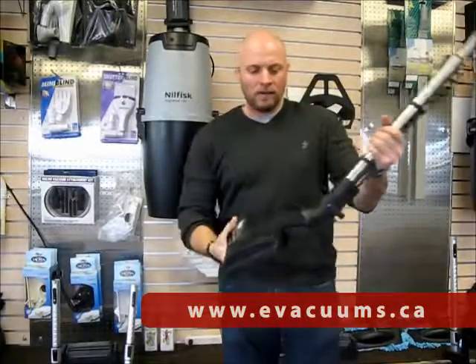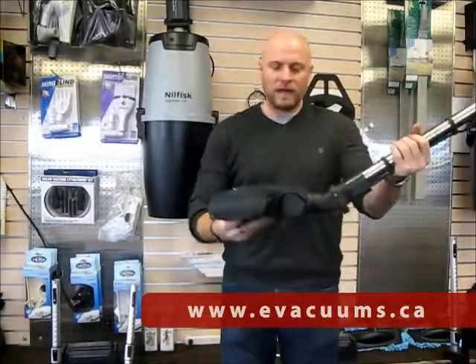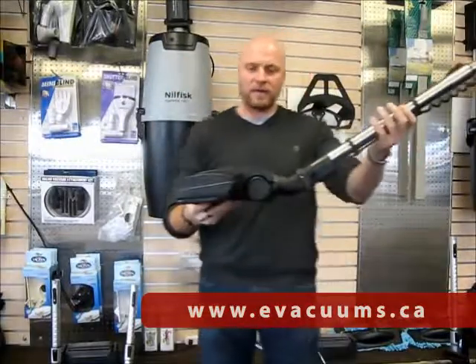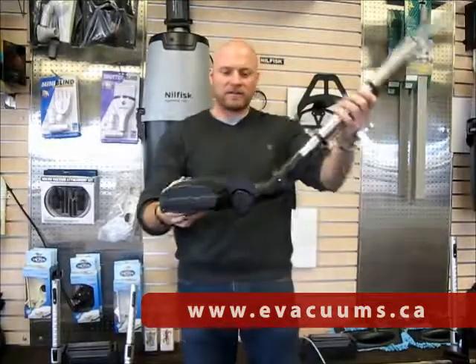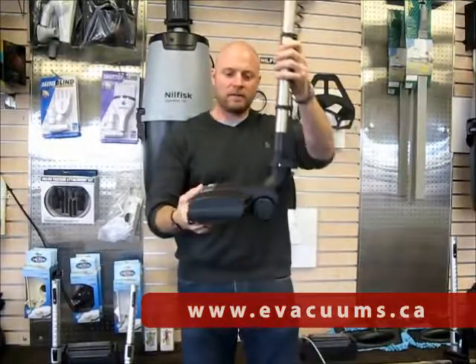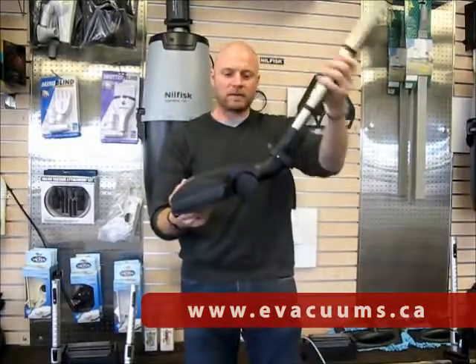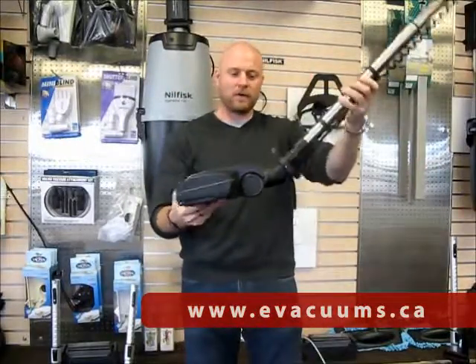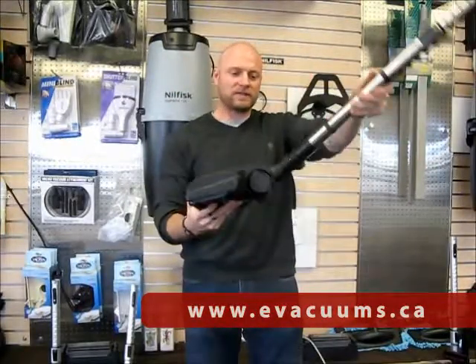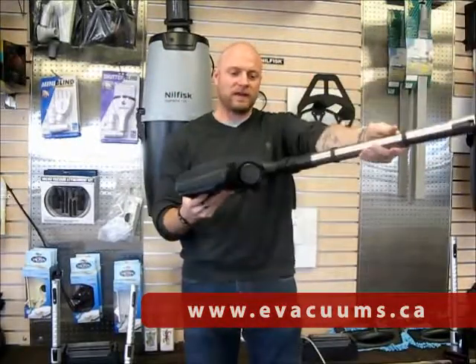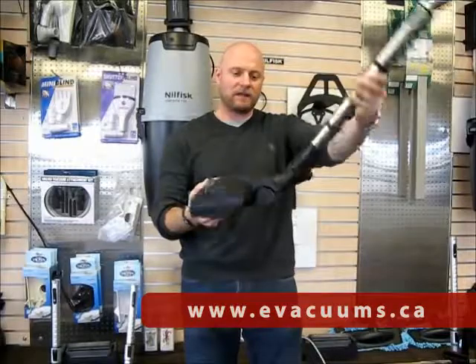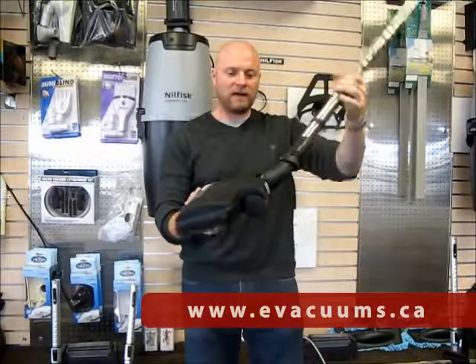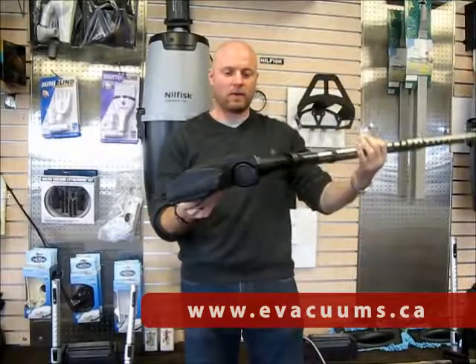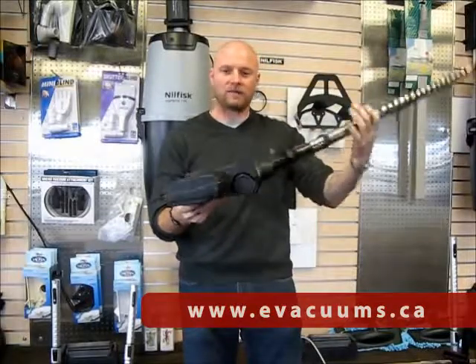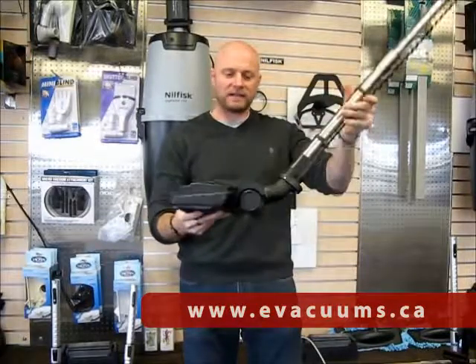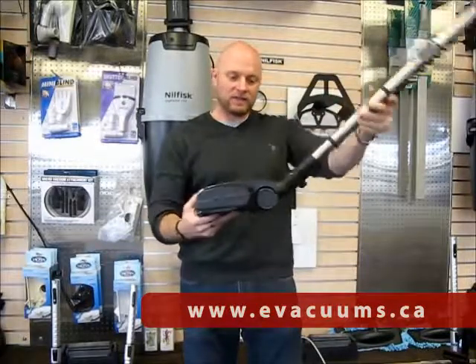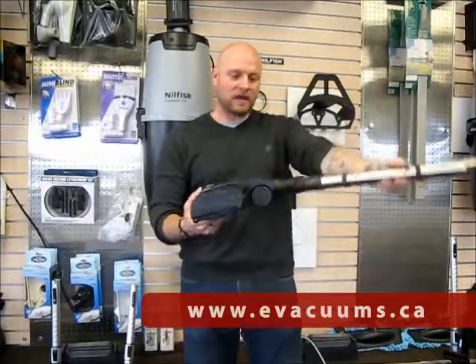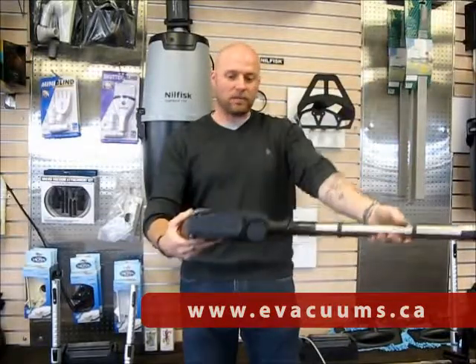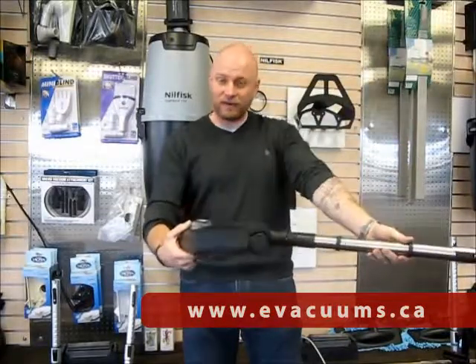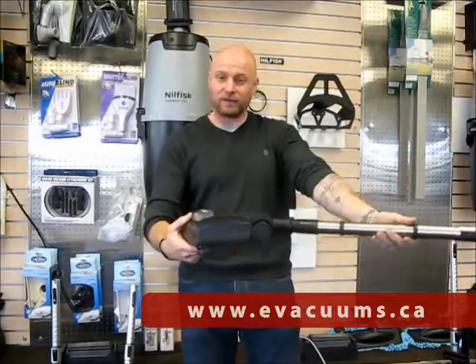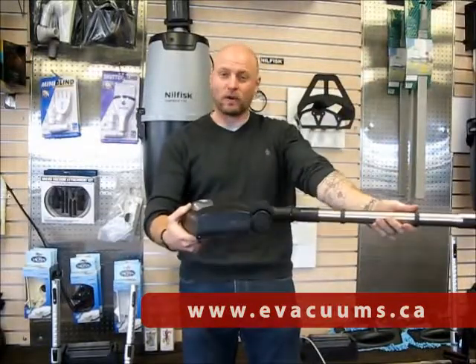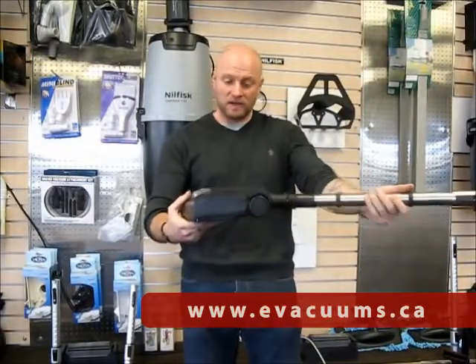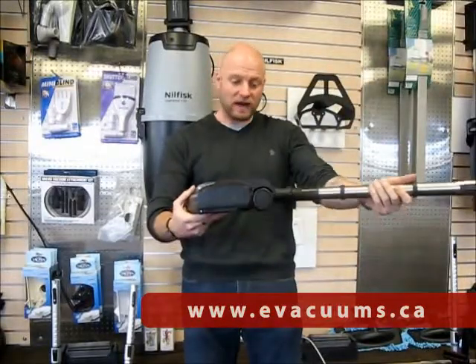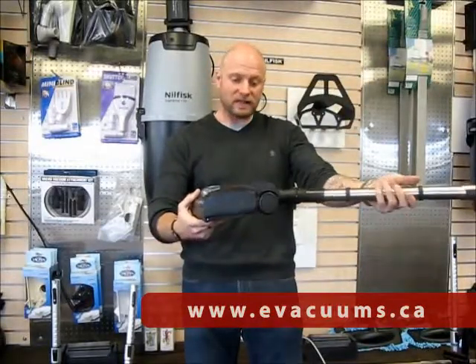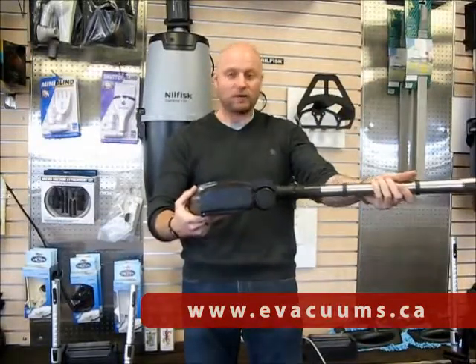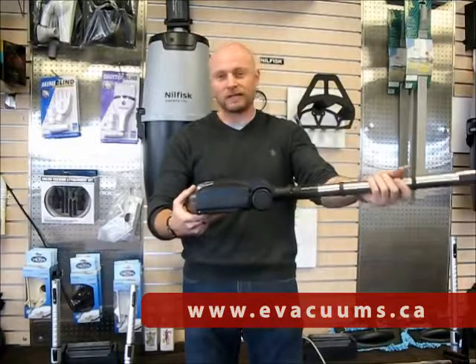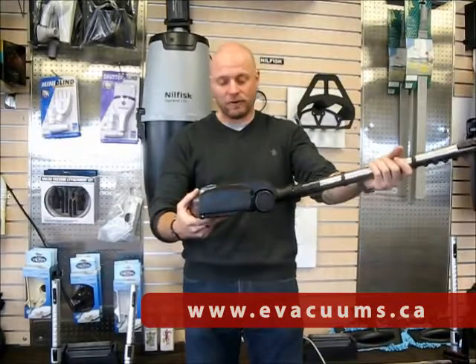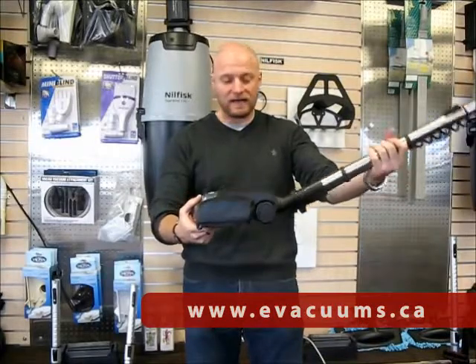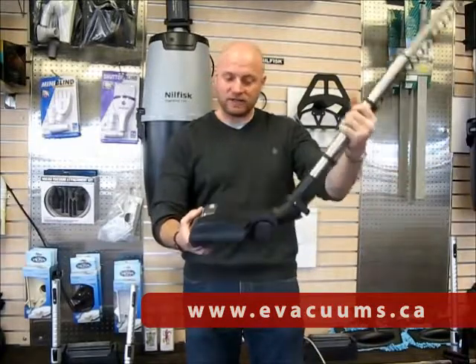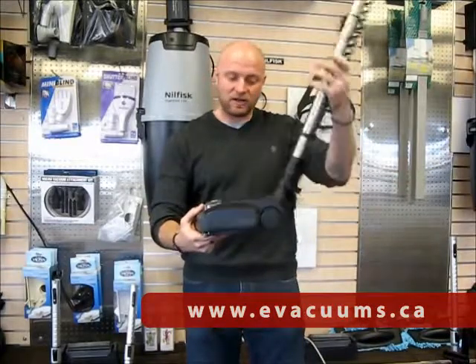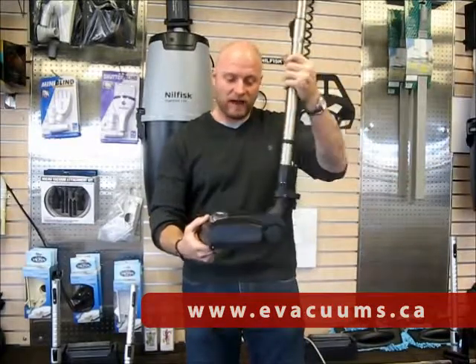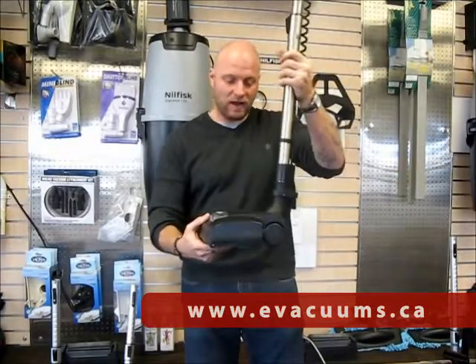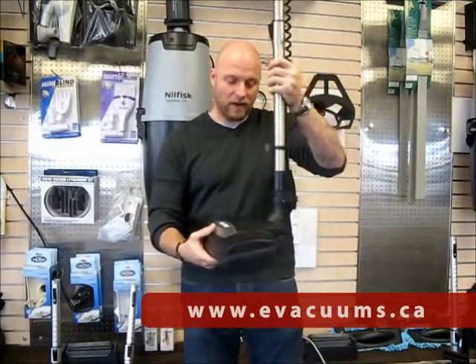The swivel action goes backwards and forwards and from left all the way to right, so you can actually put this flat on the floor and slide it underneath your dresser or your bed so you can do your vacuuming wherever you like.